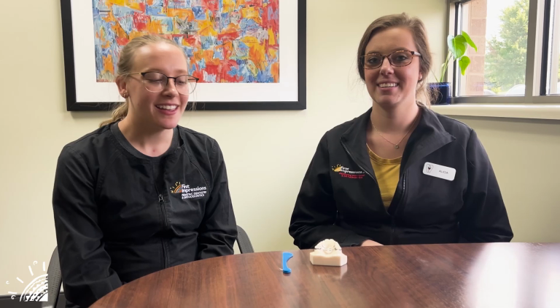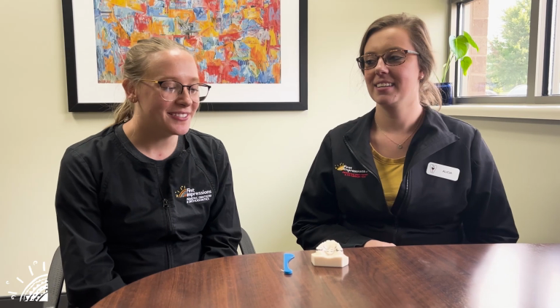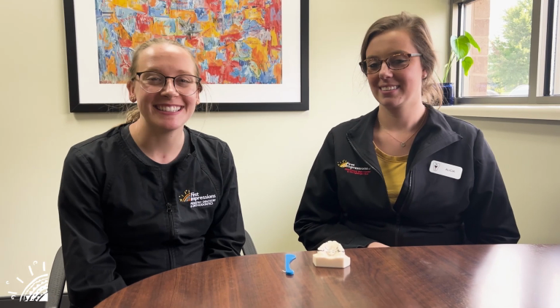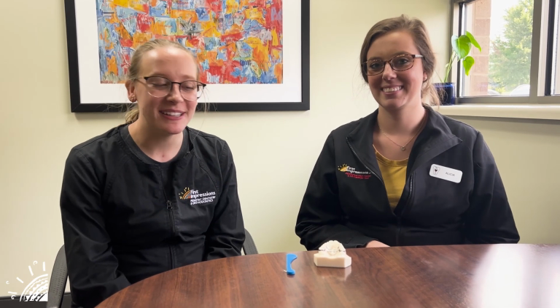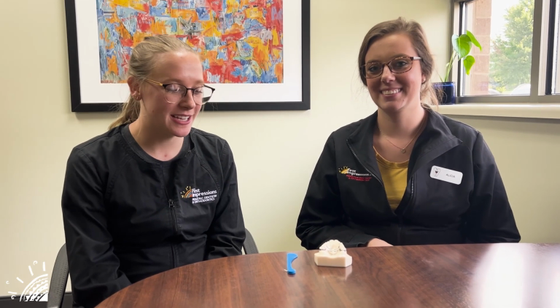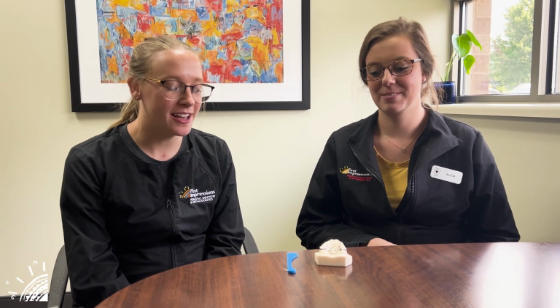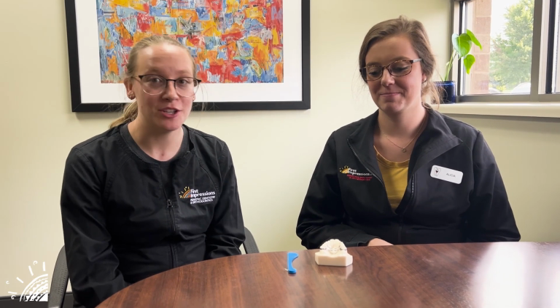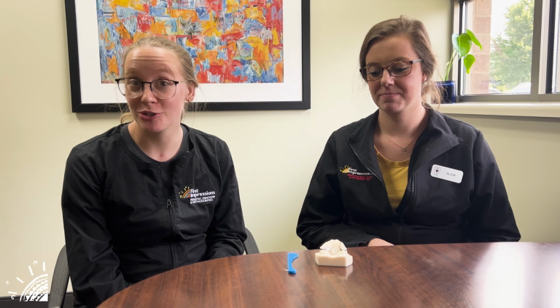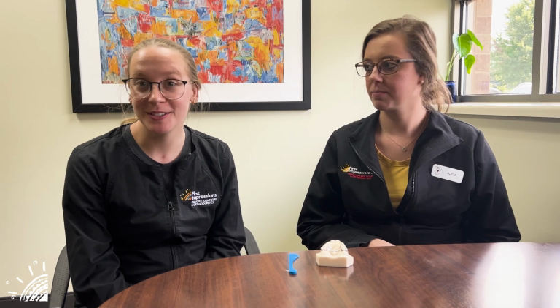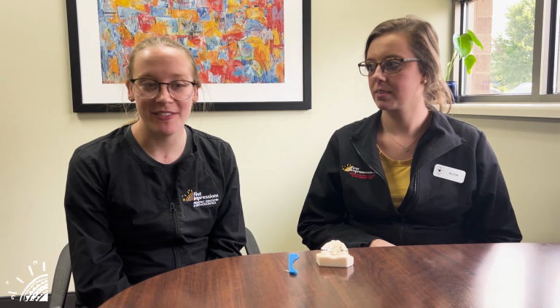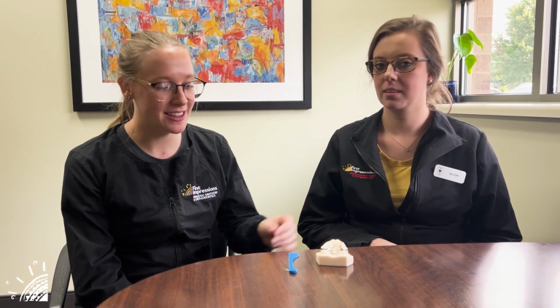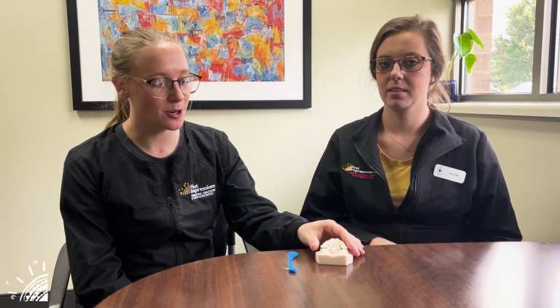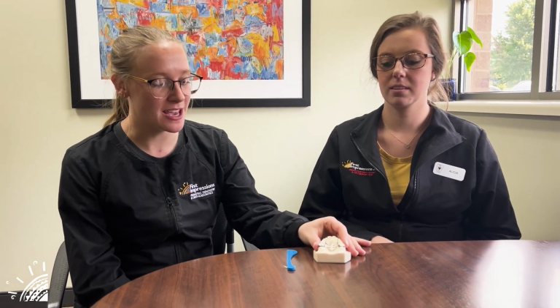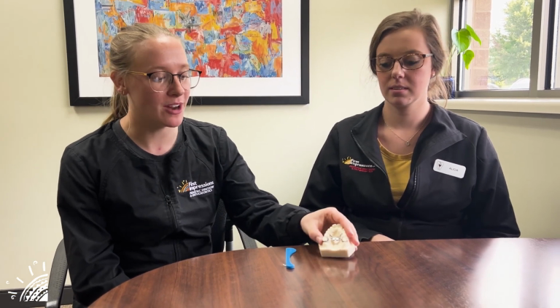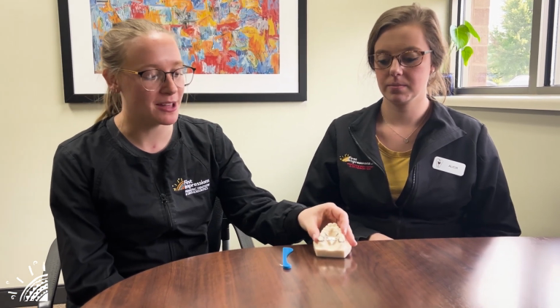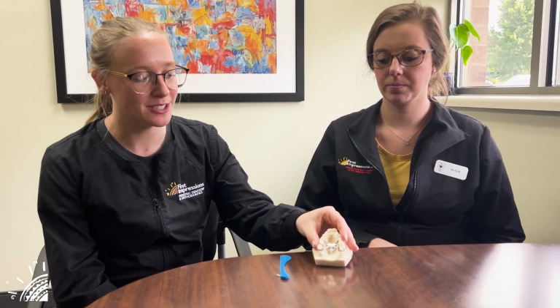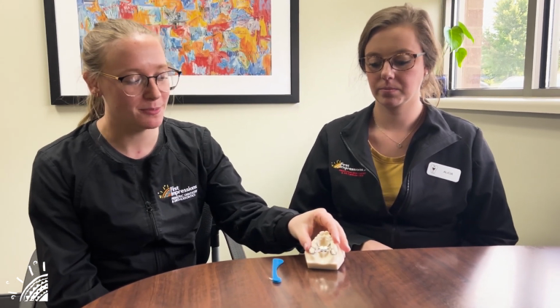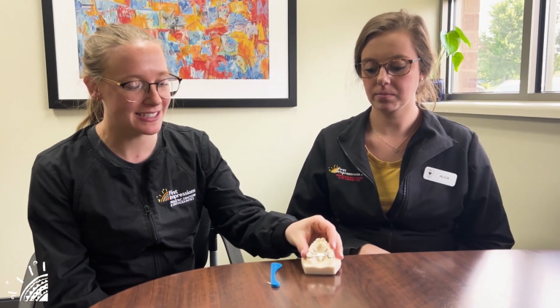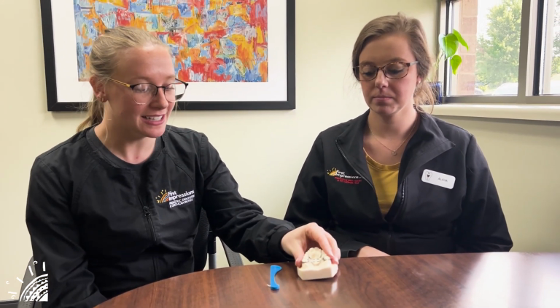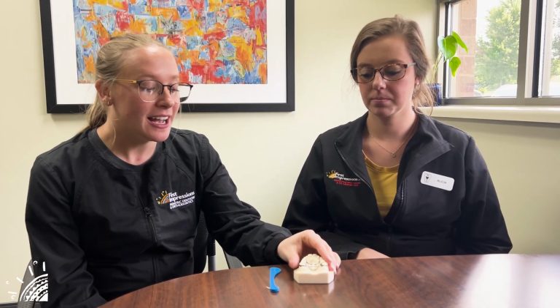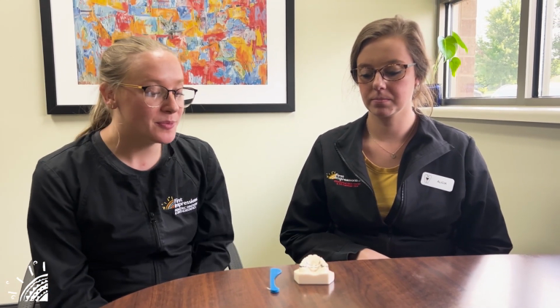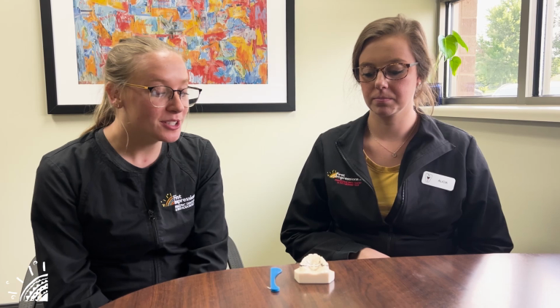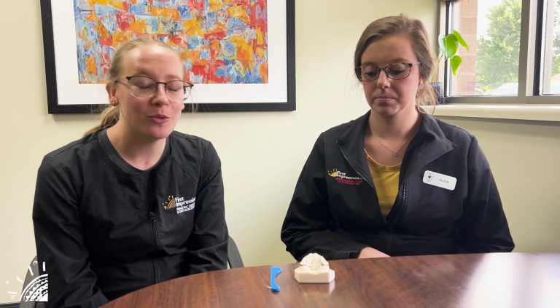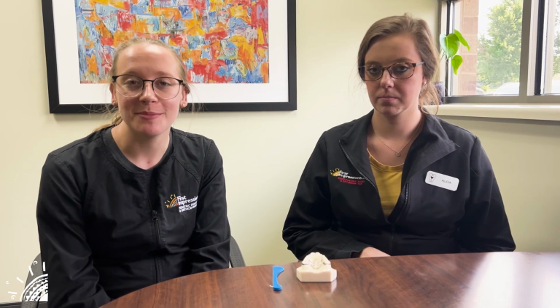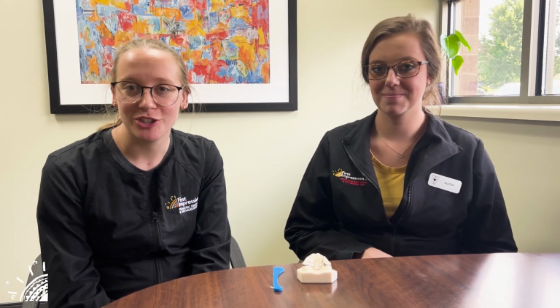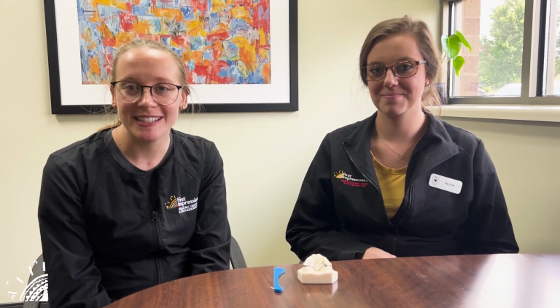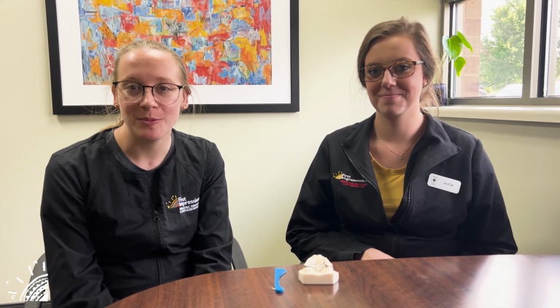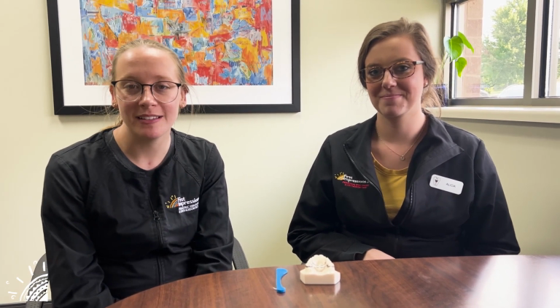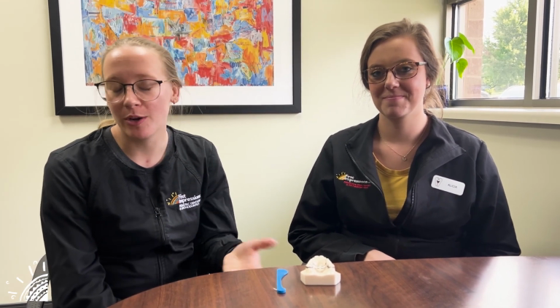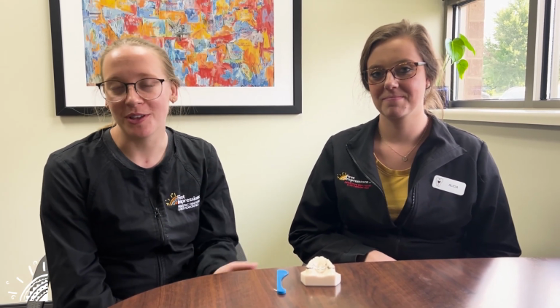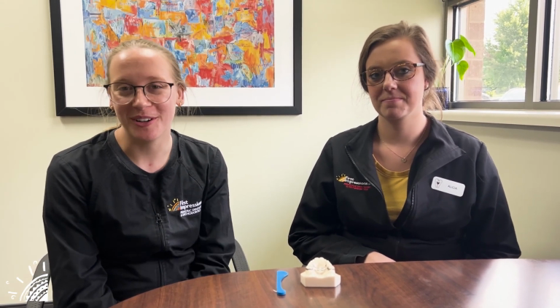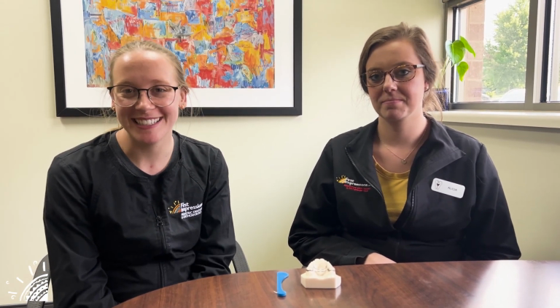All right, so today you or your child may have had this RPE, a rapid palatal expander, placed. We're just going to go over some instructions that we likely went over with you already today.